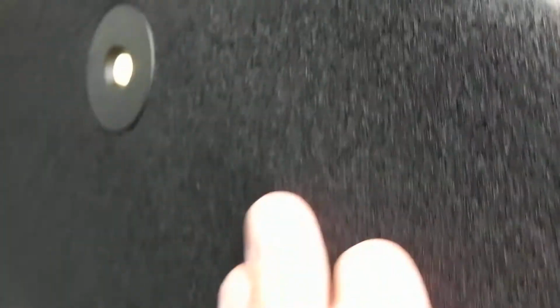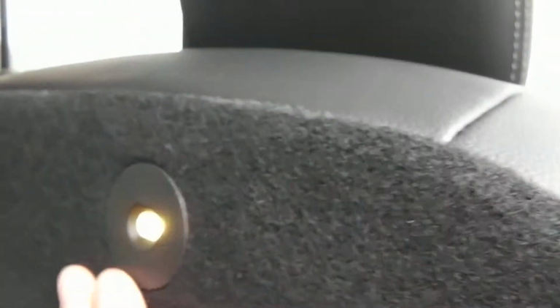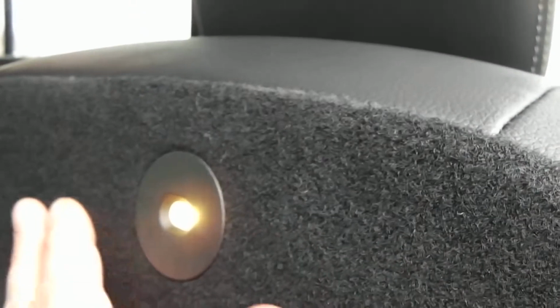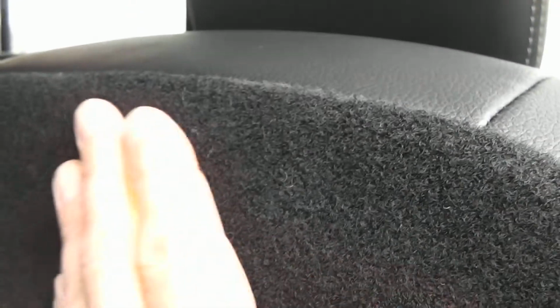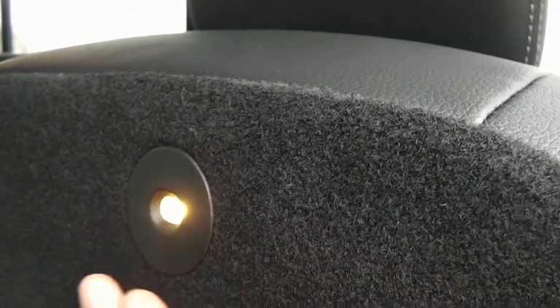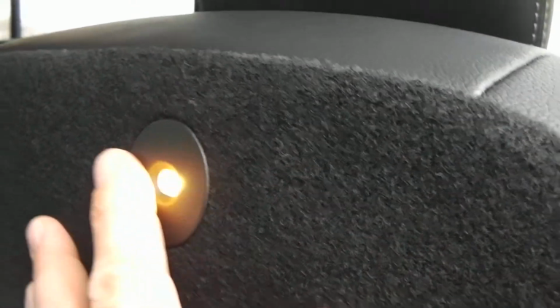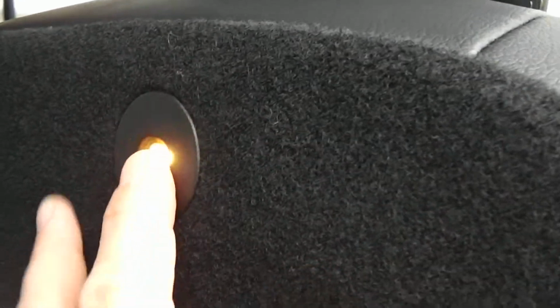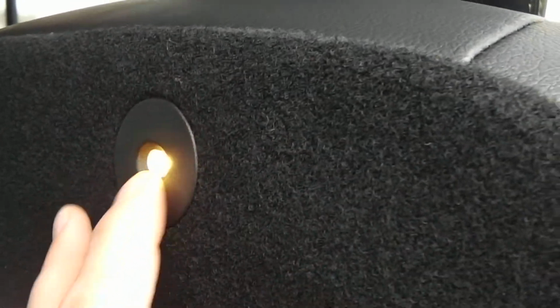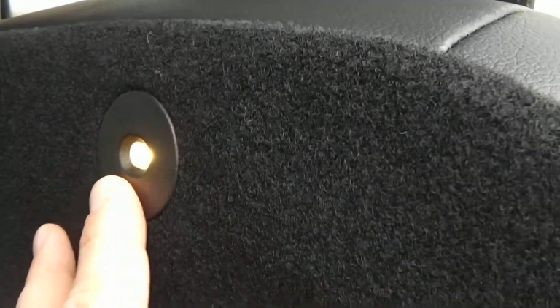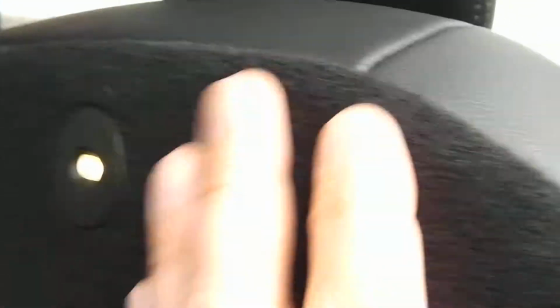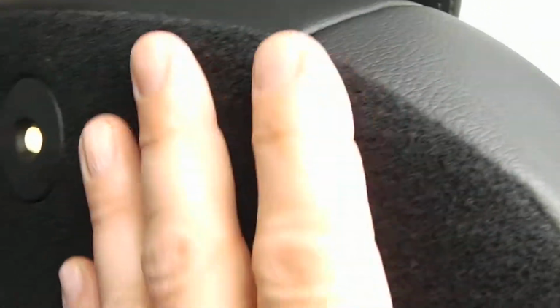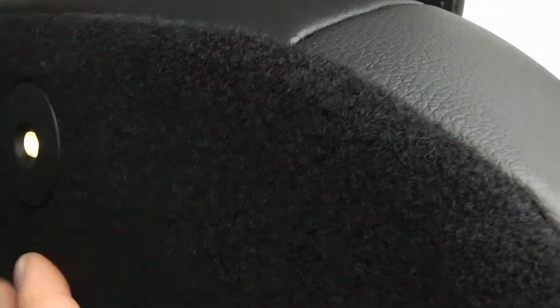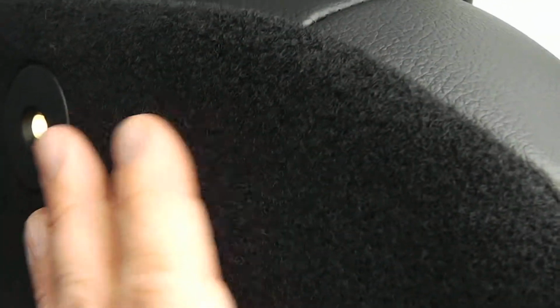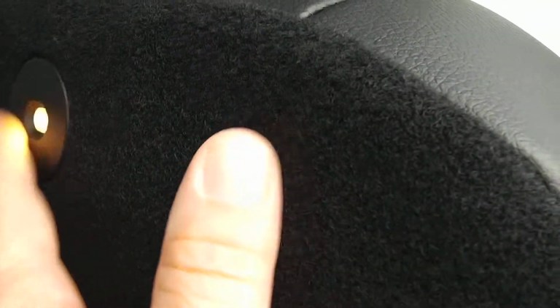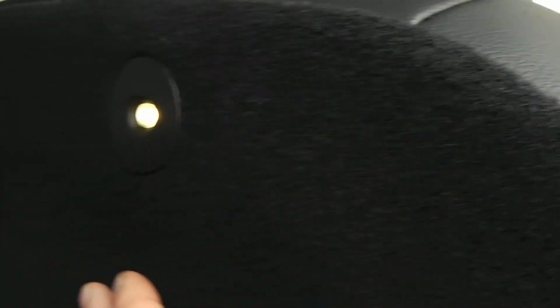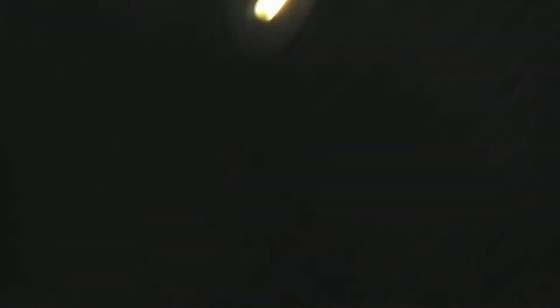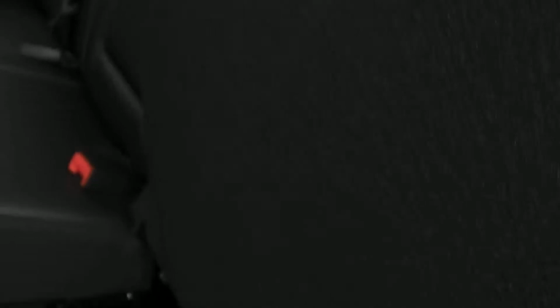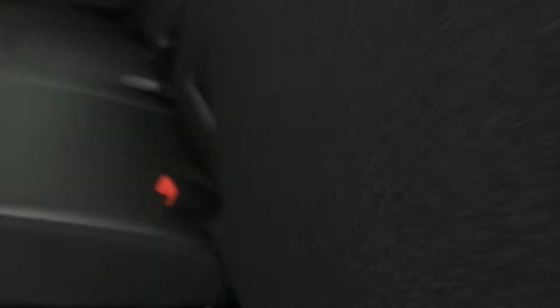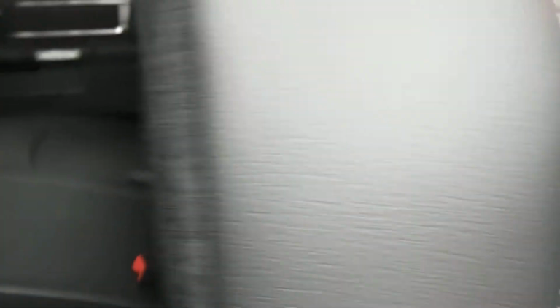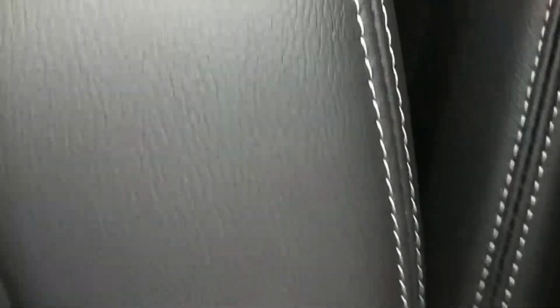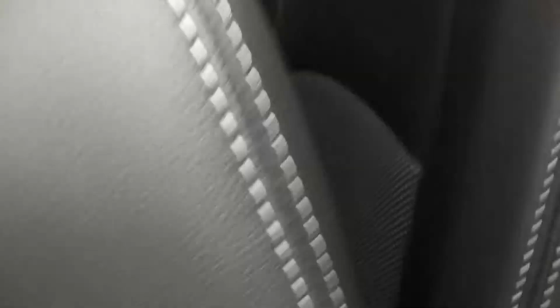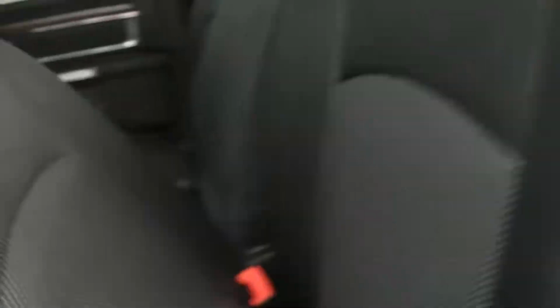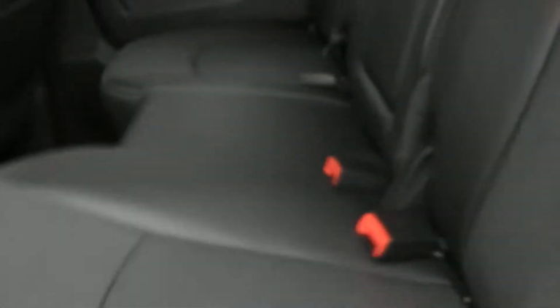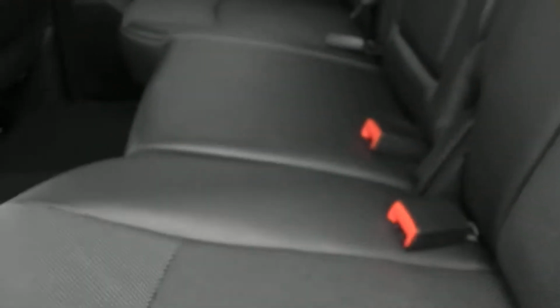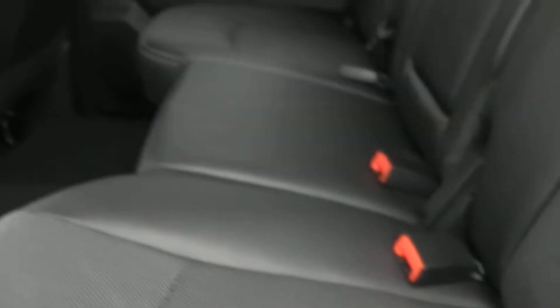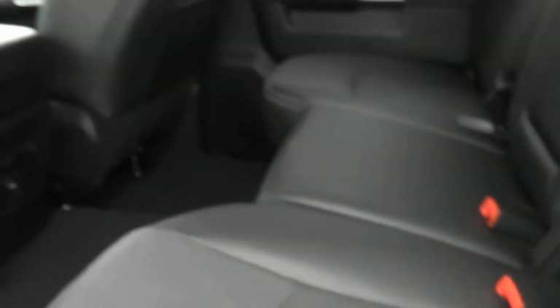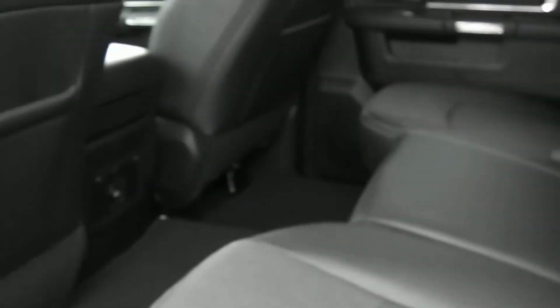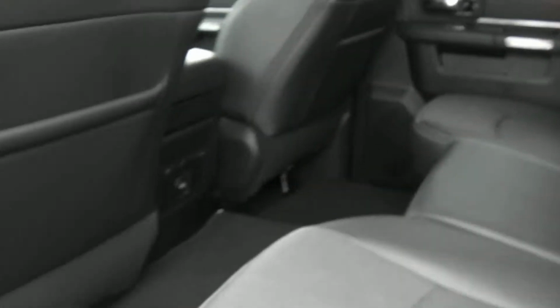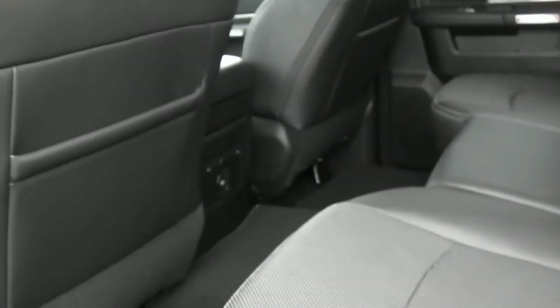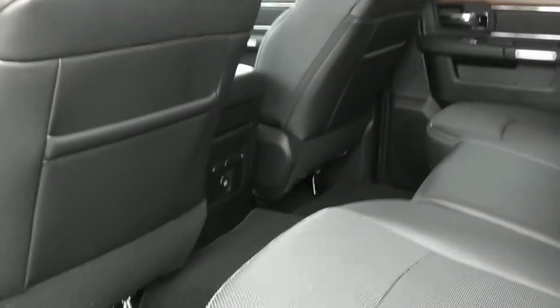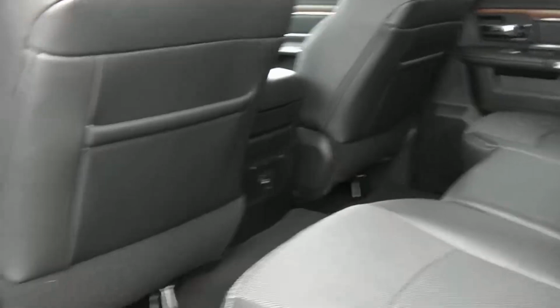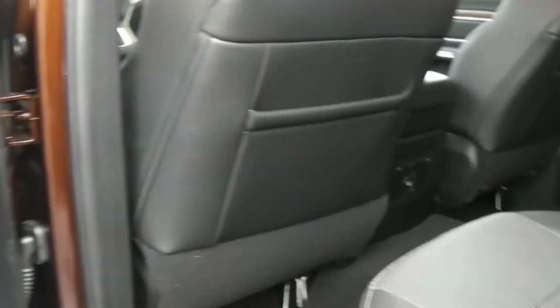They even thought about this on the Laramie — they put a little light right here for when you lift this seat up, so you can actually see what you're doing back here if it's dark. Got a power sliding glass.